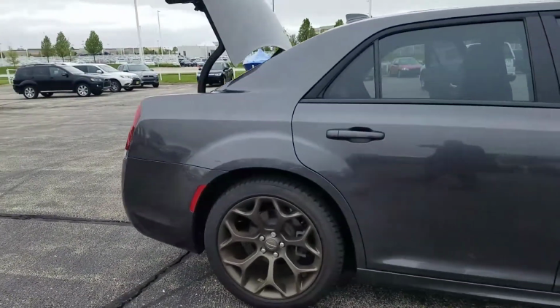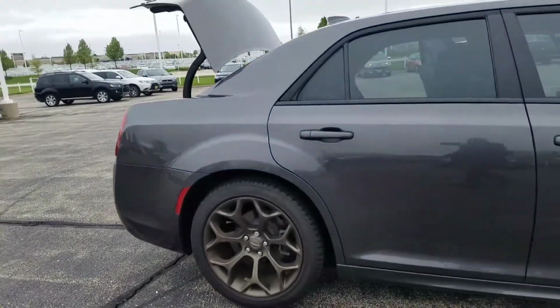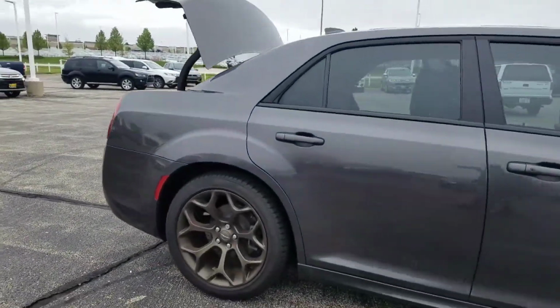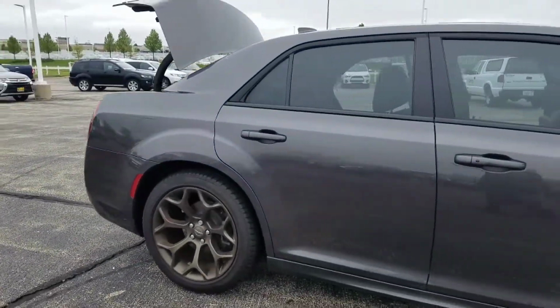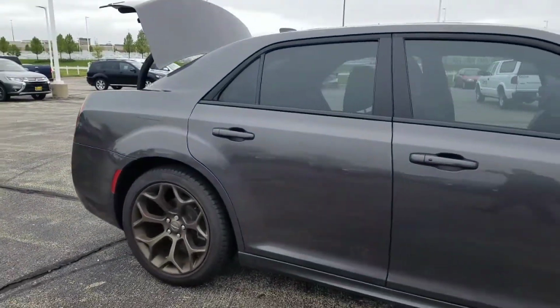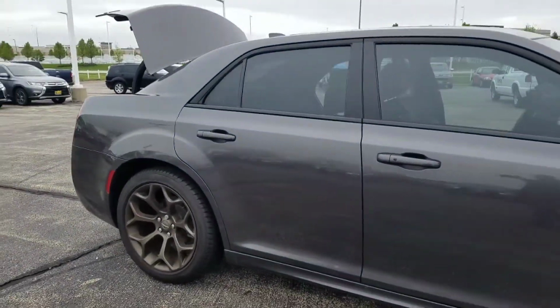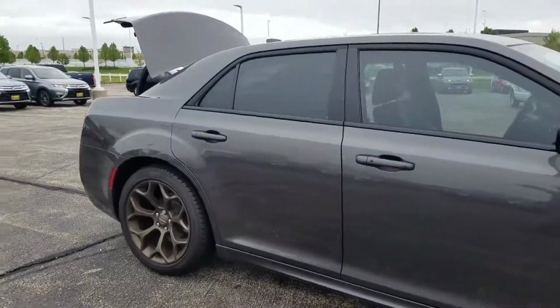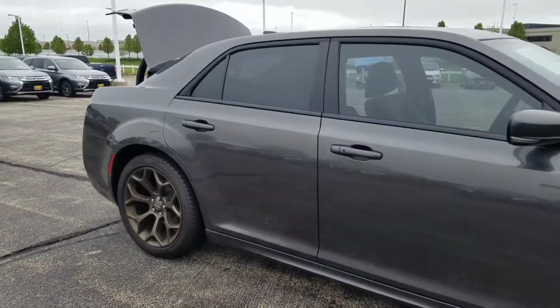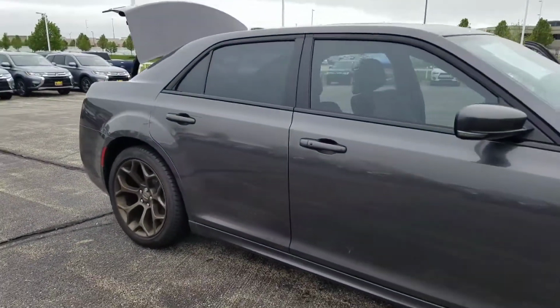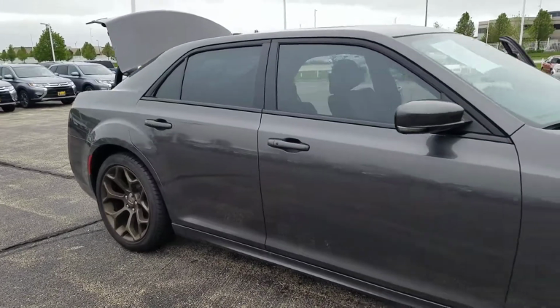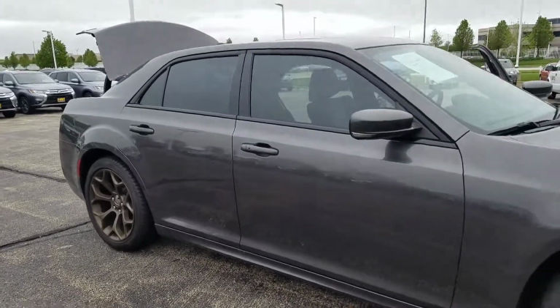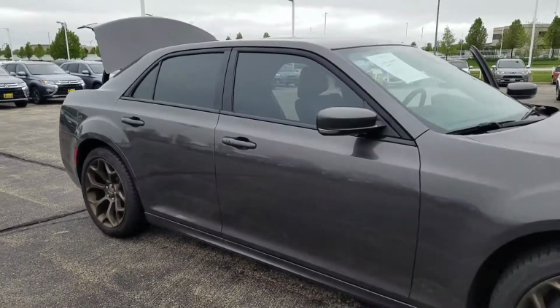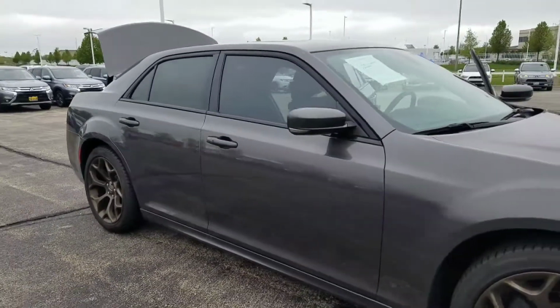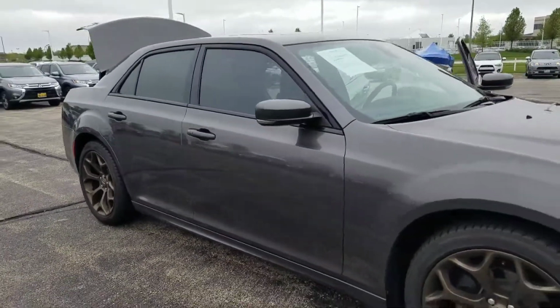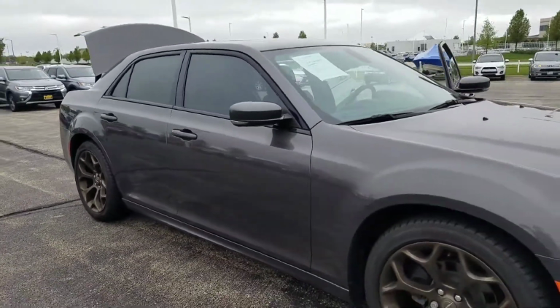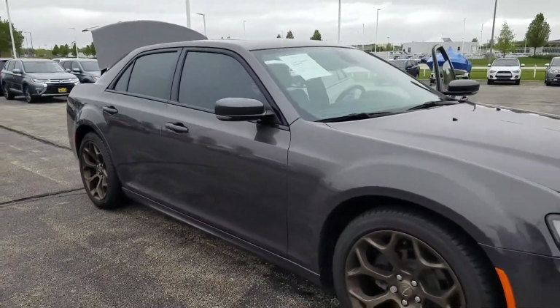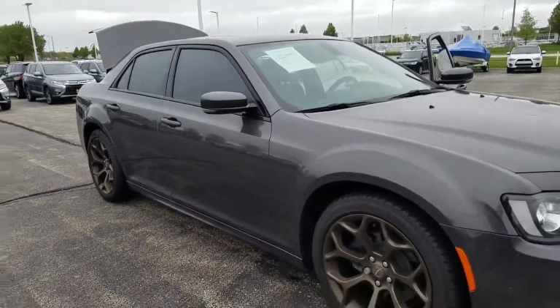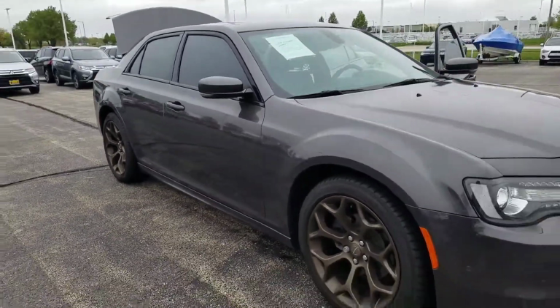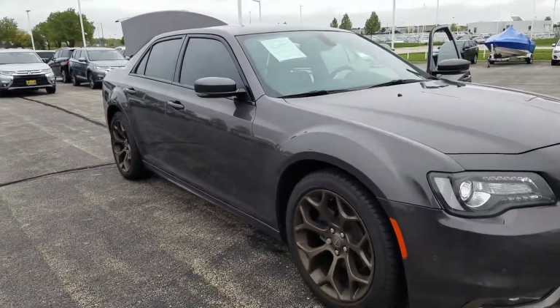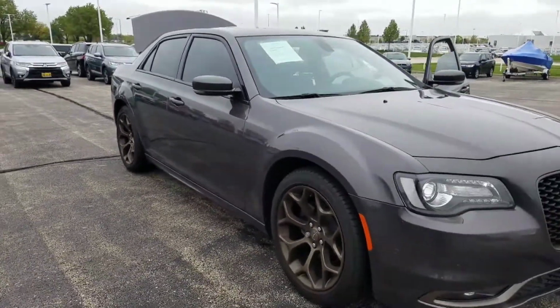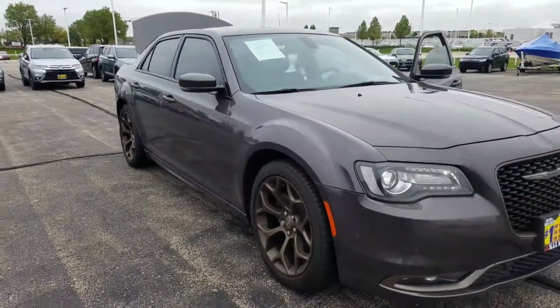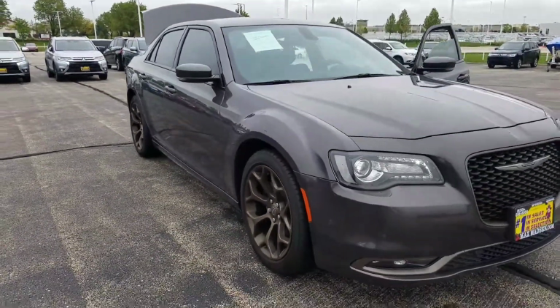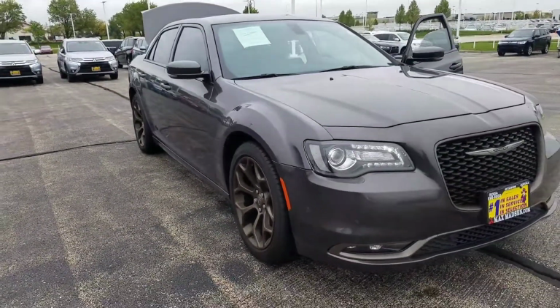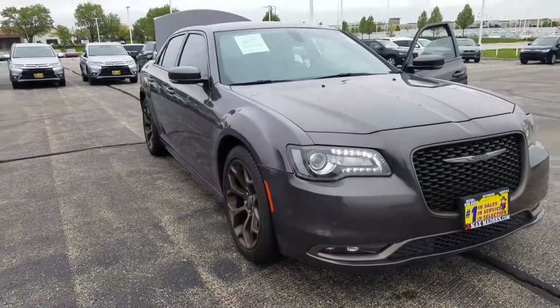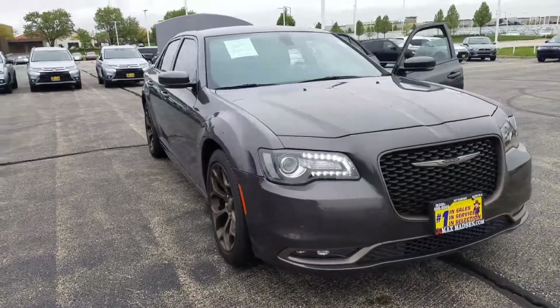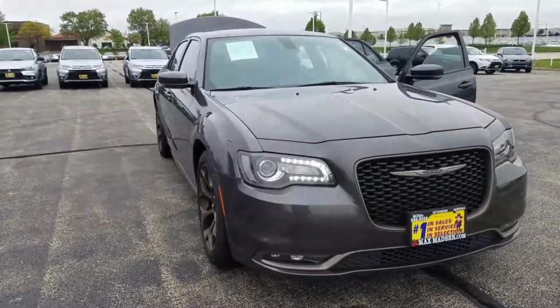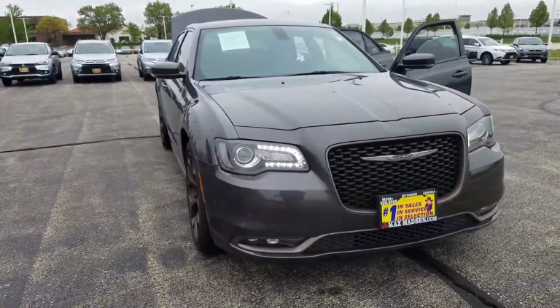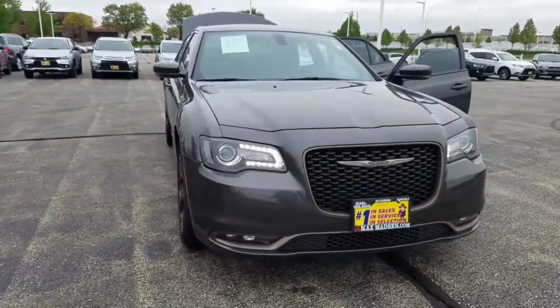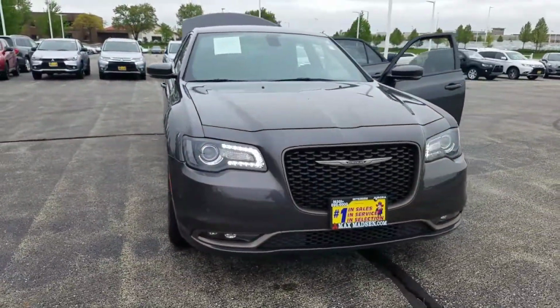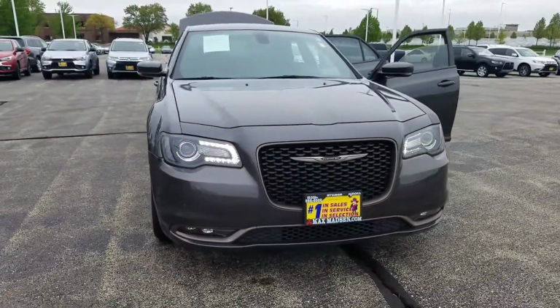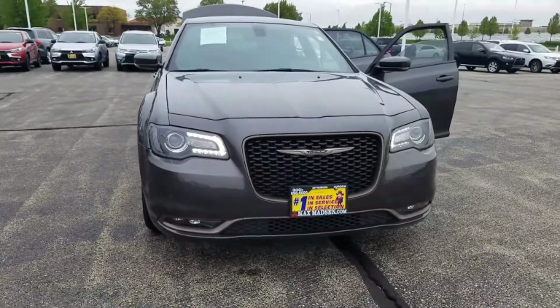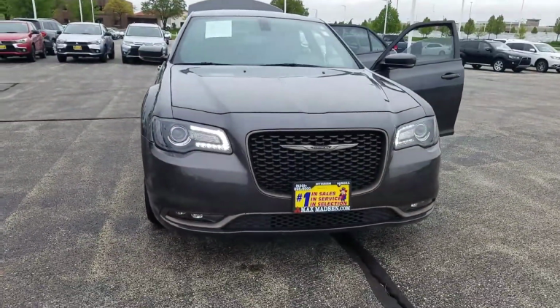Feel free to give me a call at 630-898-6000. Again, this is George here at Max Madsen Aurora Mitsubishi with the 2016 Chrysler 300S.